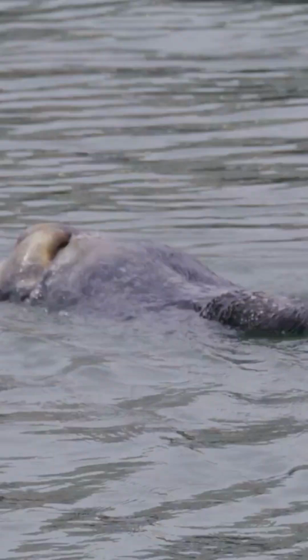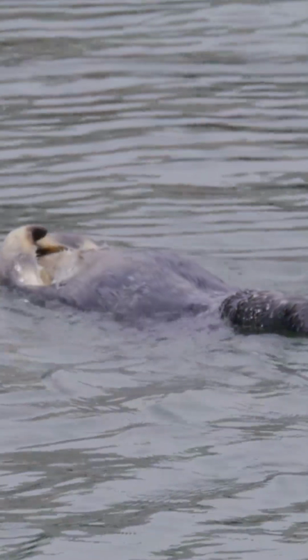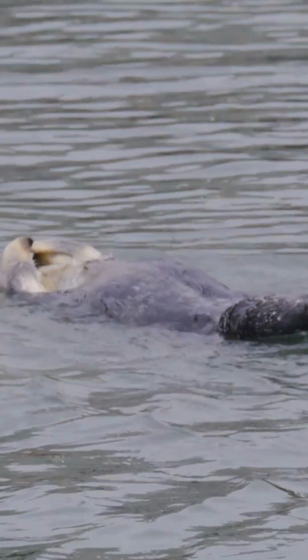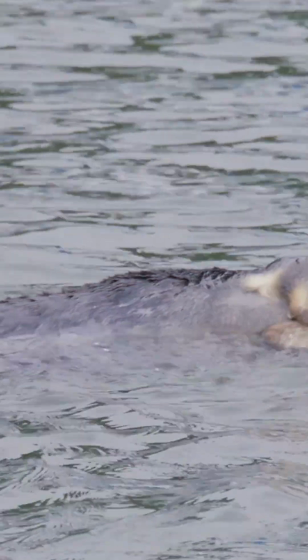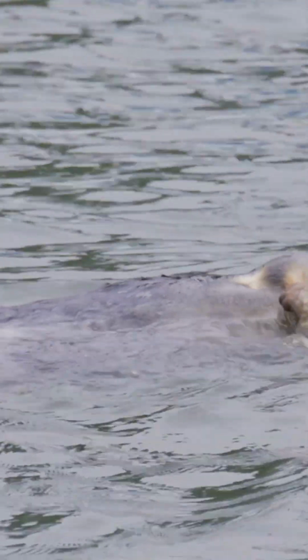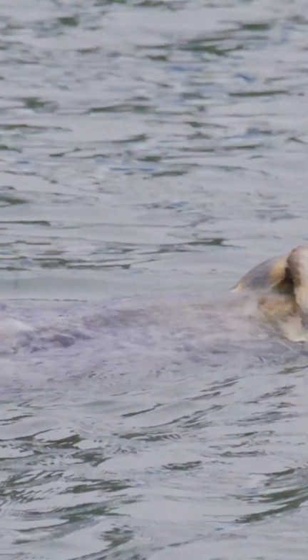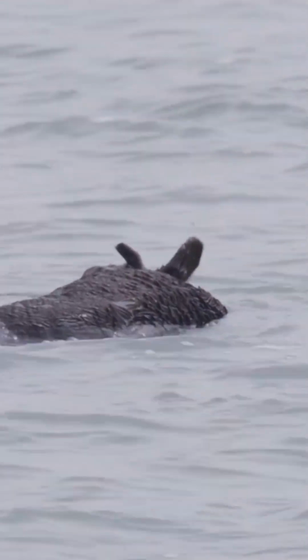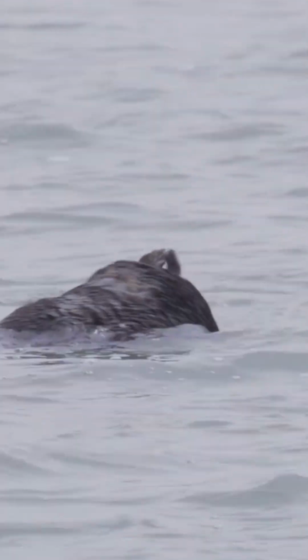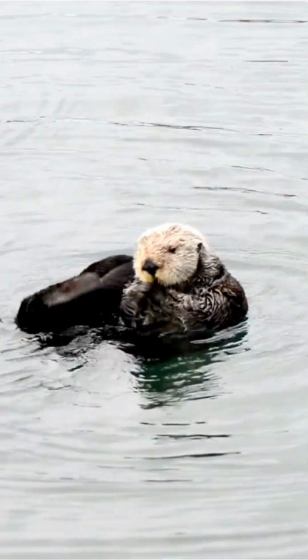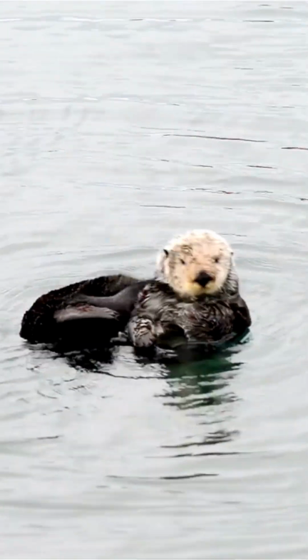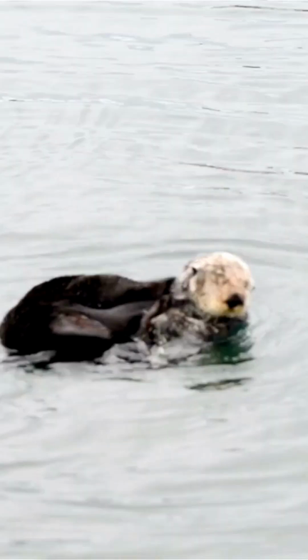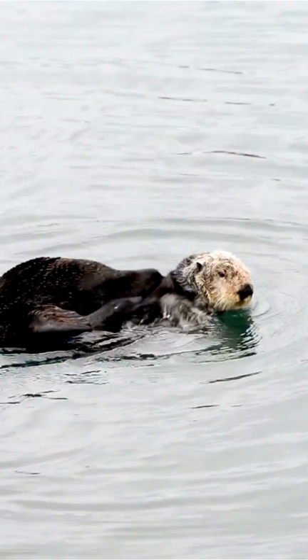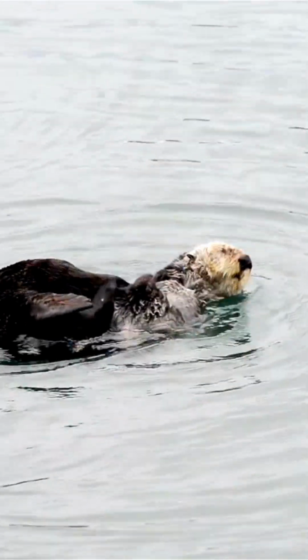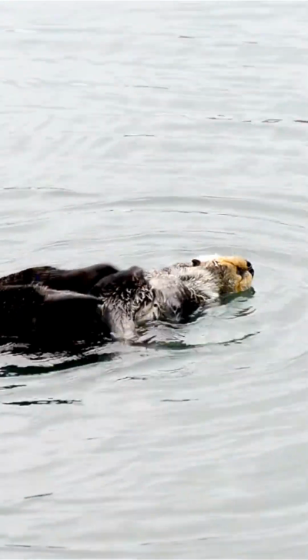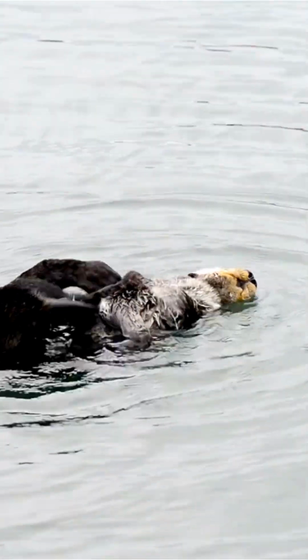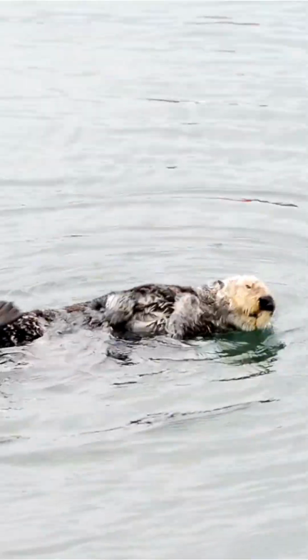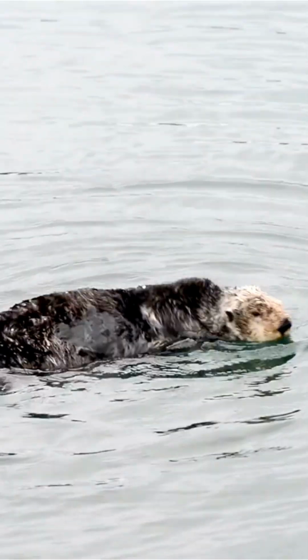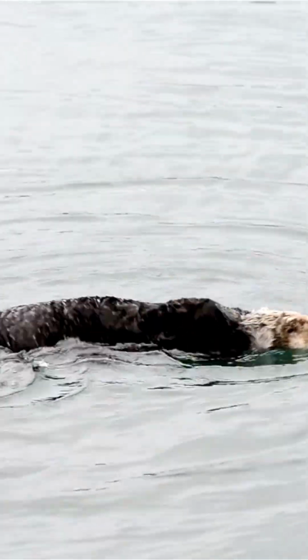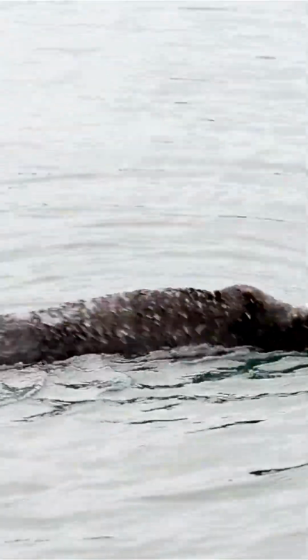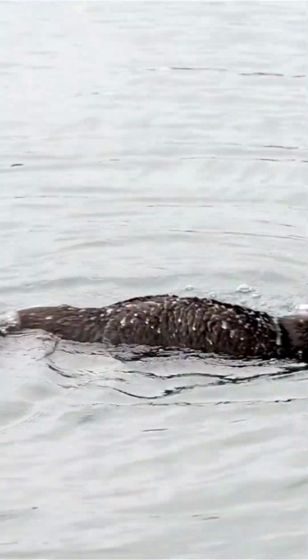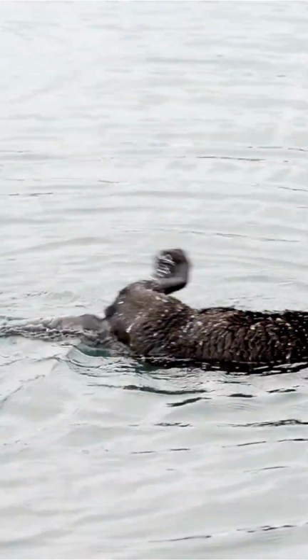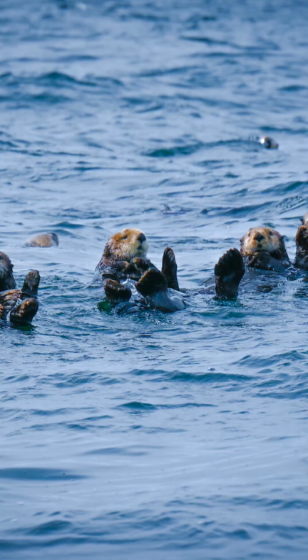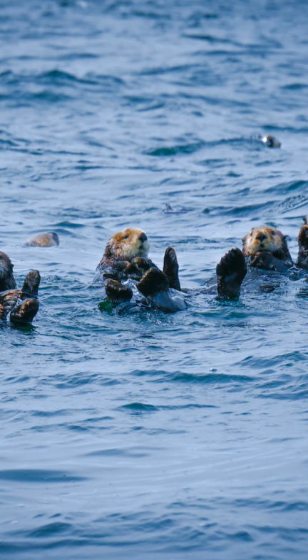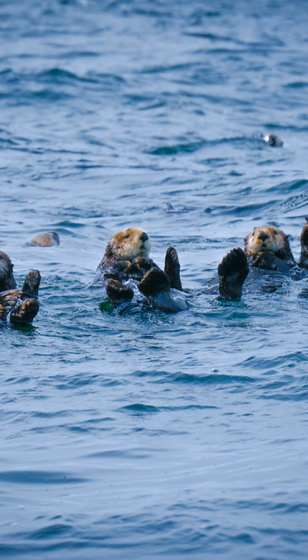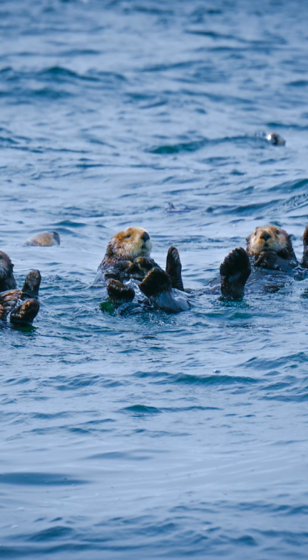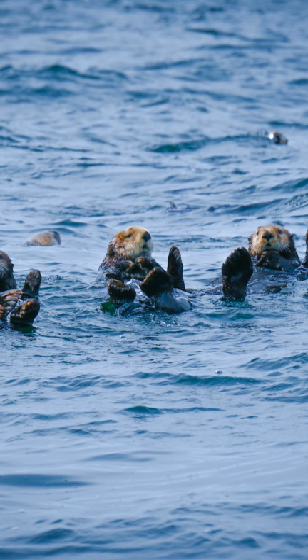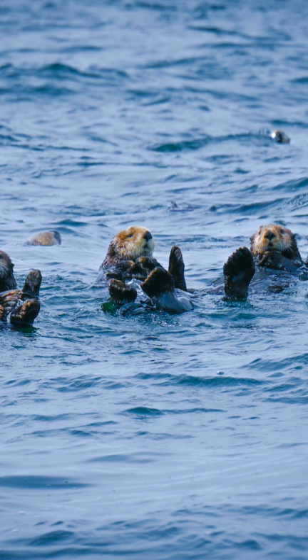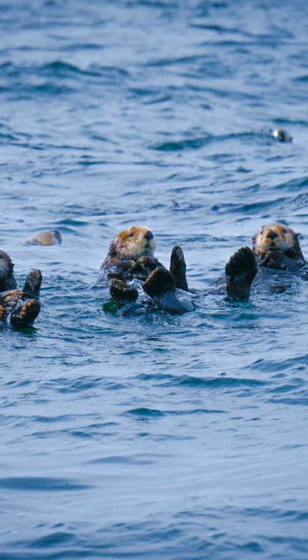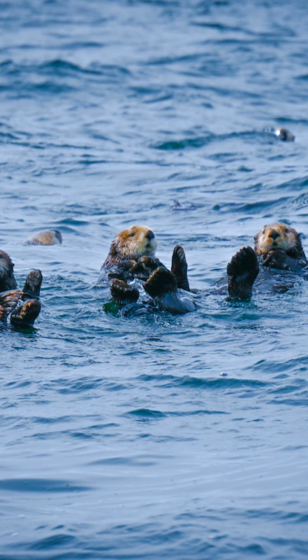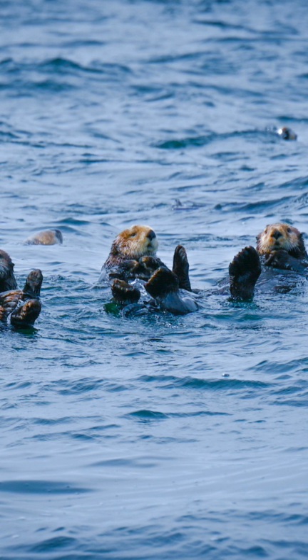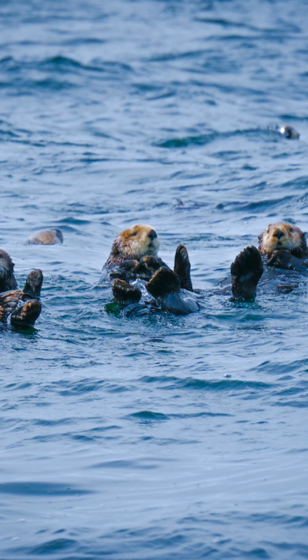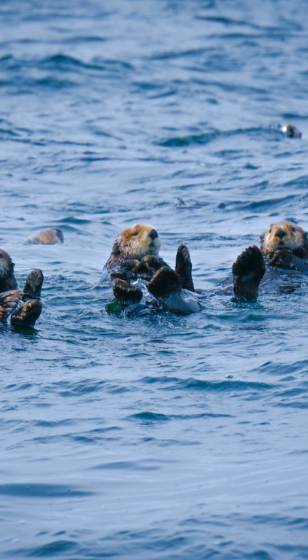A sea otter pup is born with a coat so buoyant it can't dive, bobbing like a cork. Entirely dependent, its world is its mother's chest — a living raft. She hunts for two, teaching it to find food, groom, and dive.